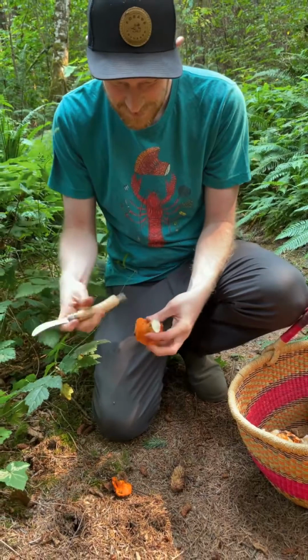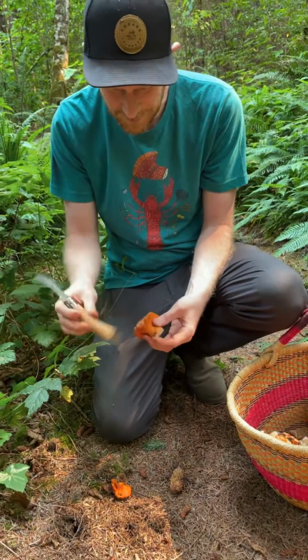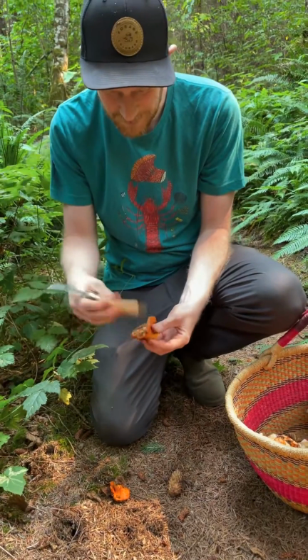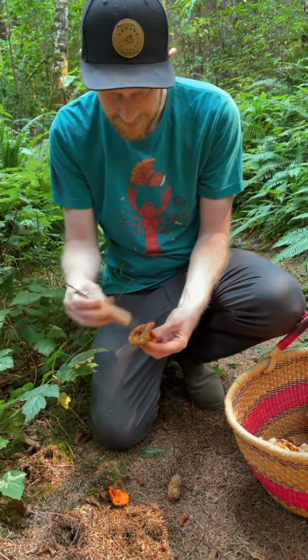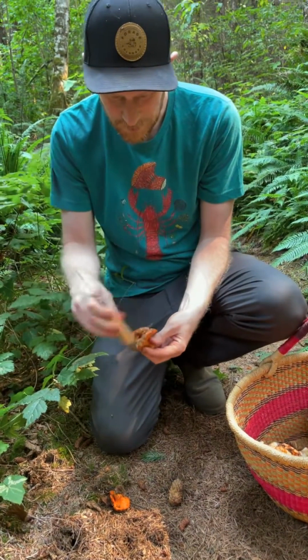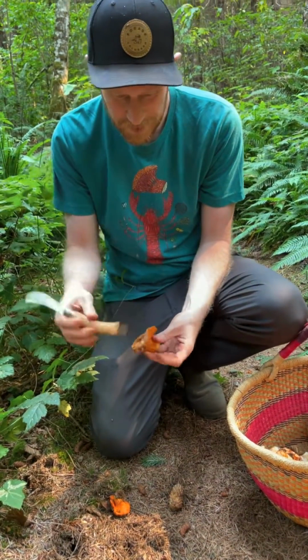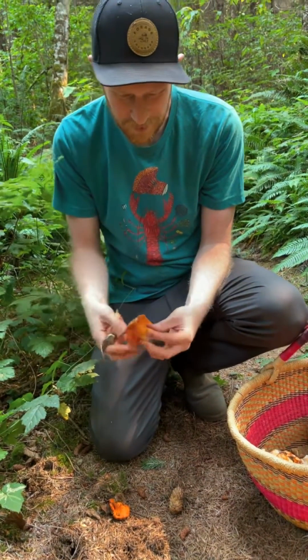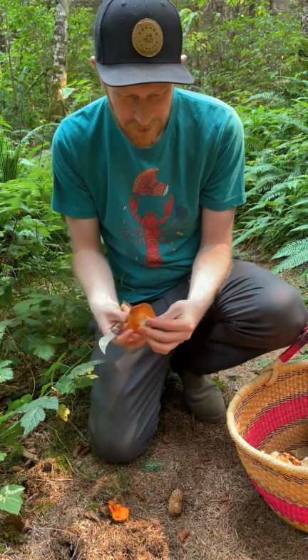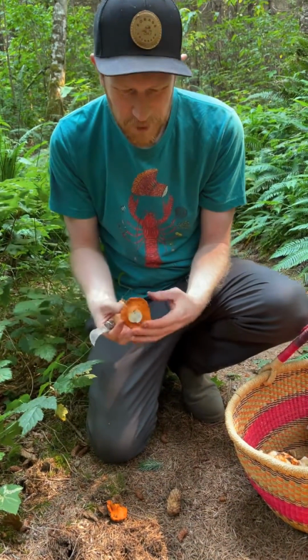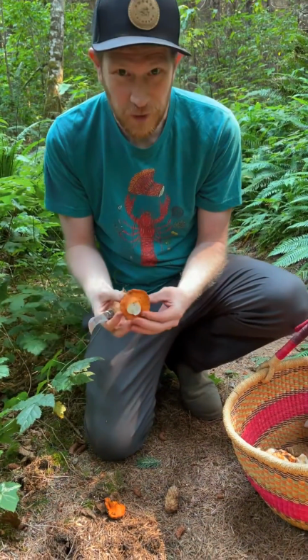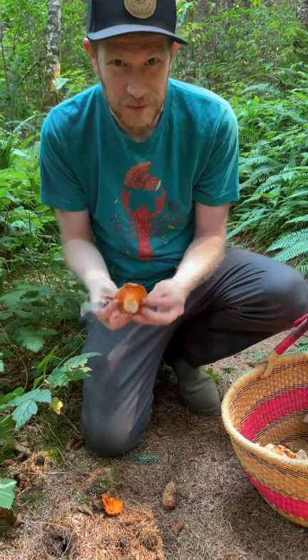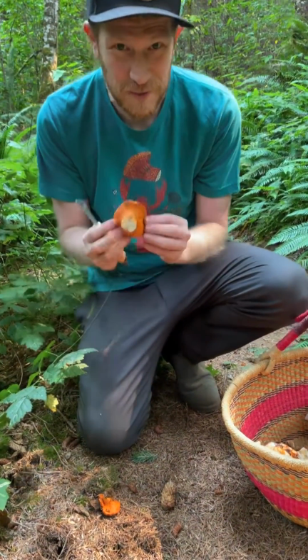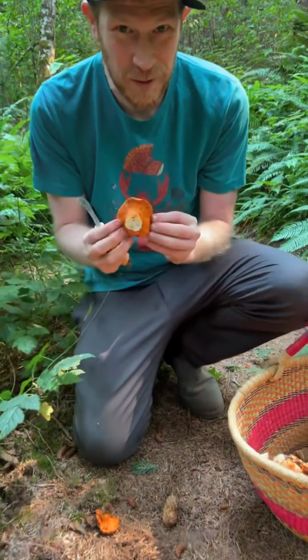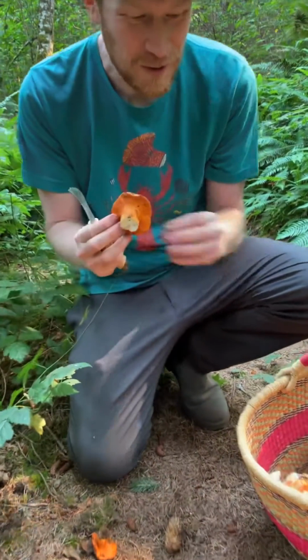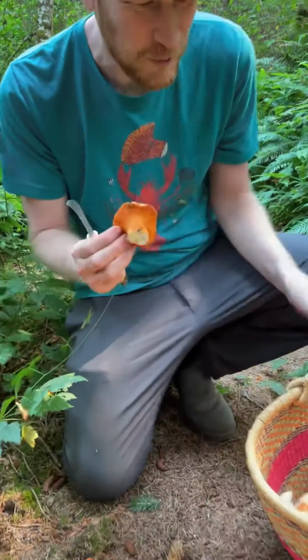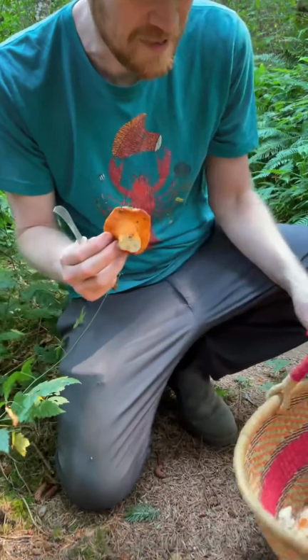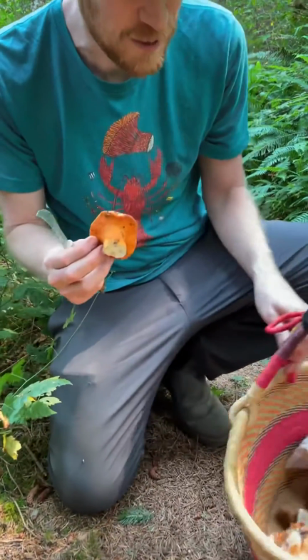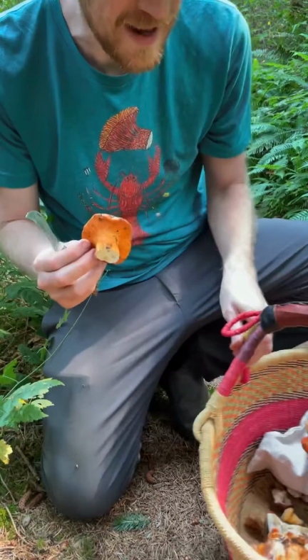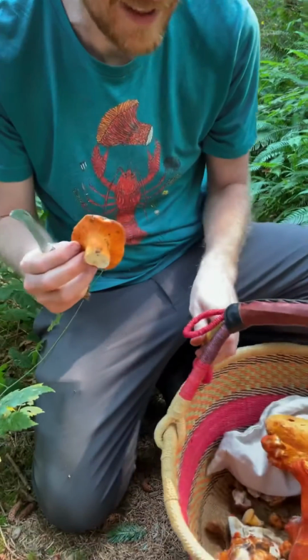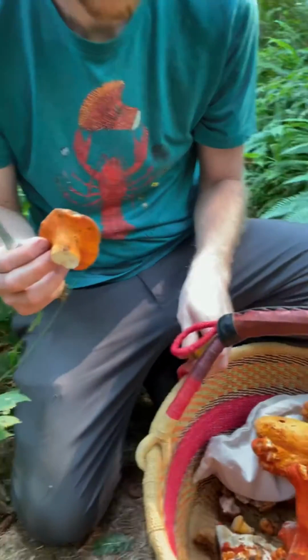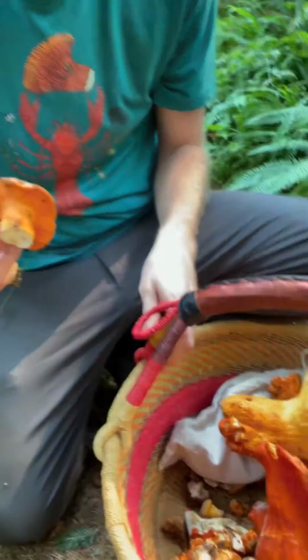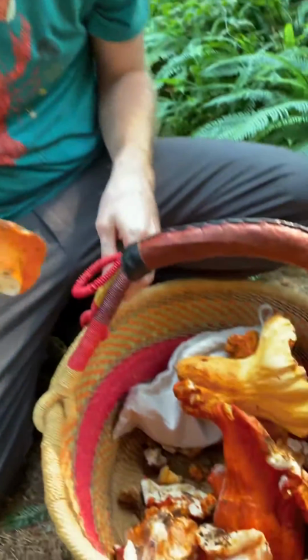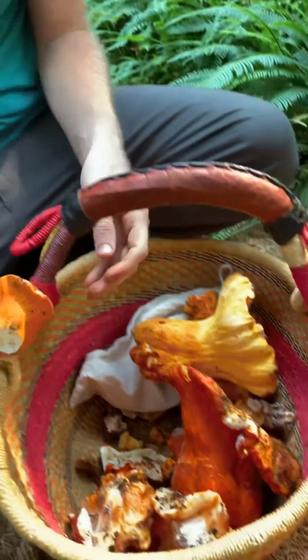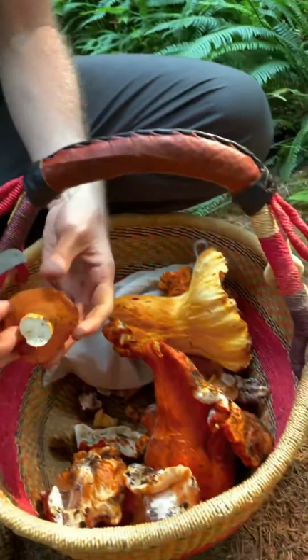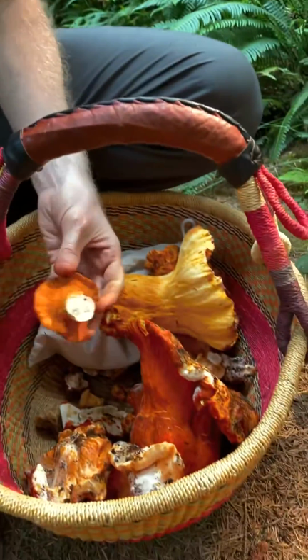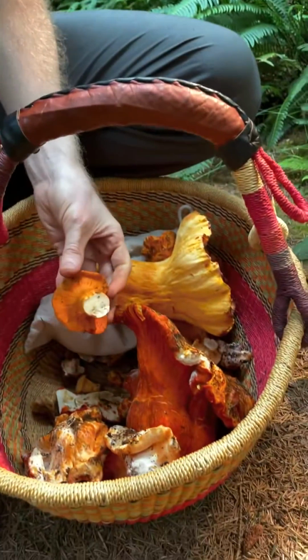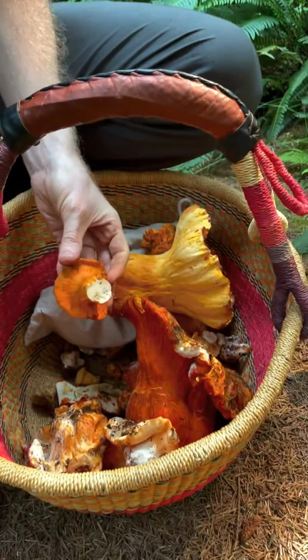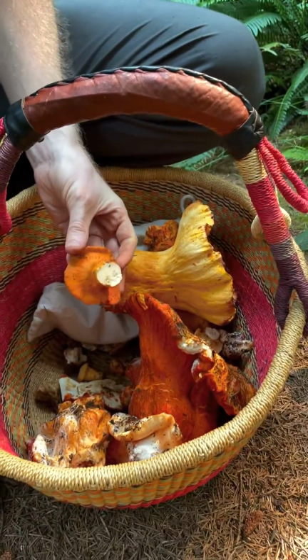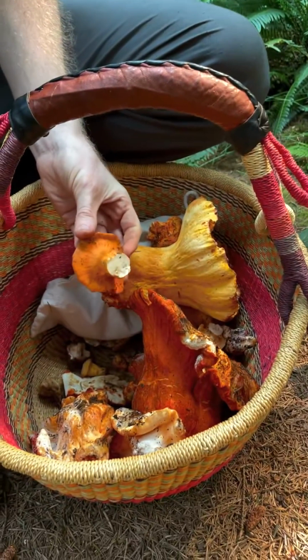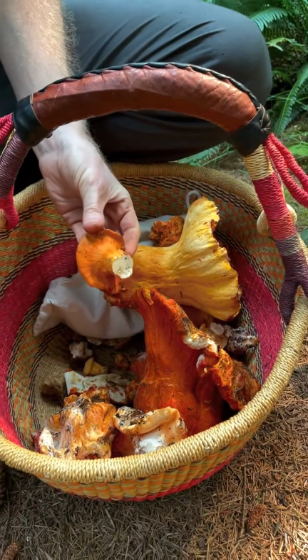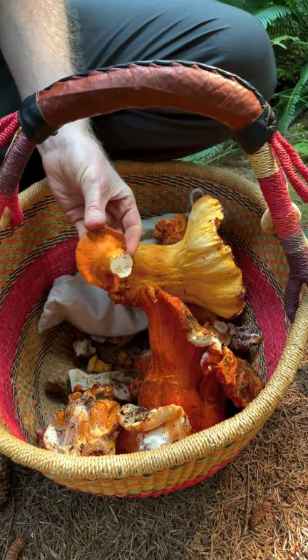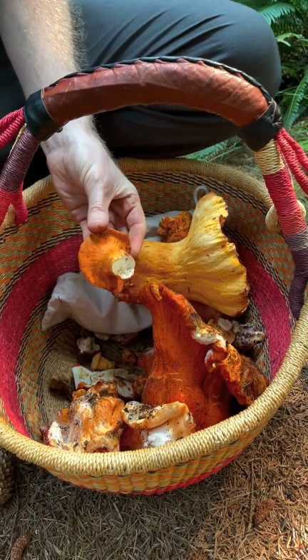Boom, there you go — beautiful lobster mushroom! We'll add this to our basket of lobsters. Pretty exciting to be up here in Humboldt and find this stuff.